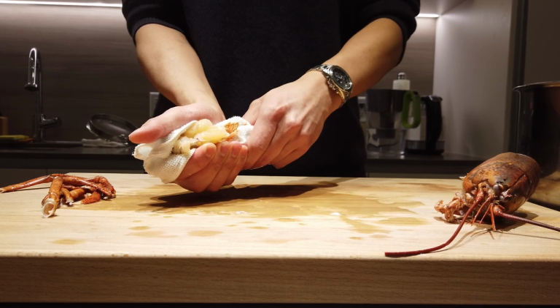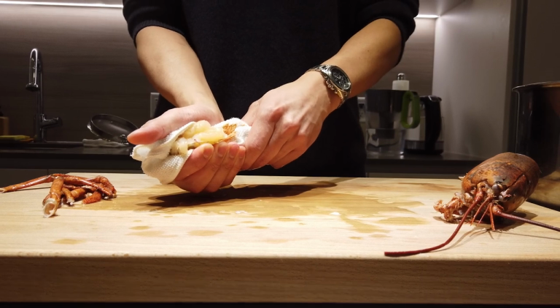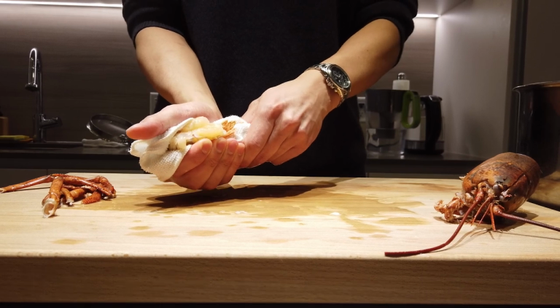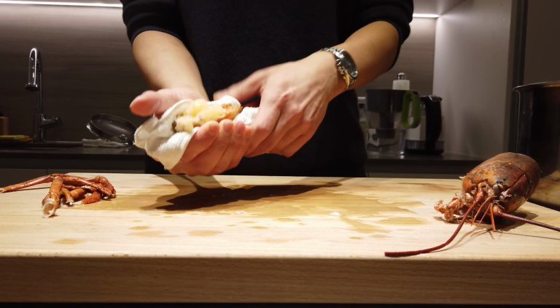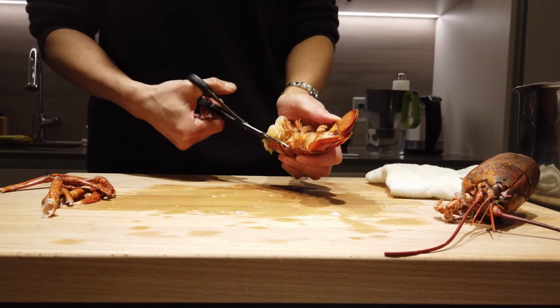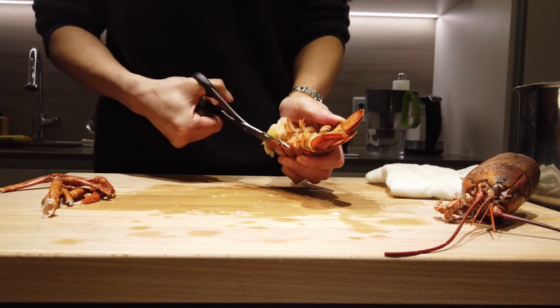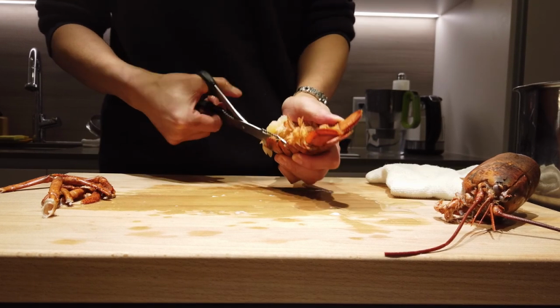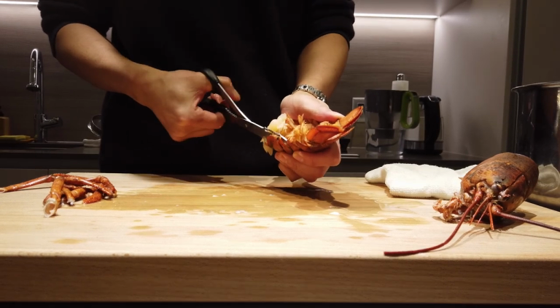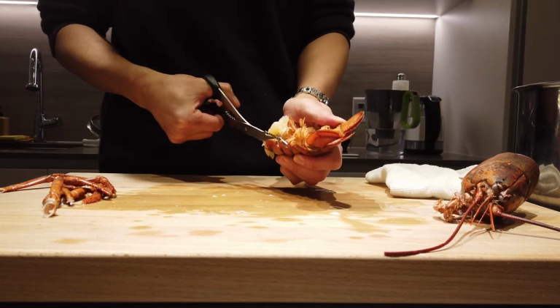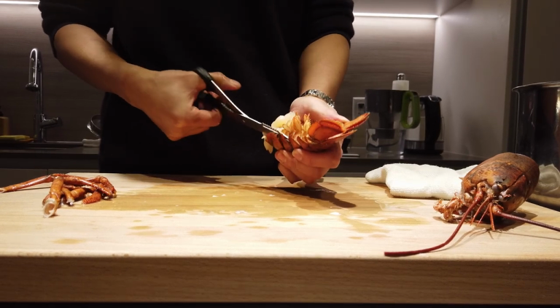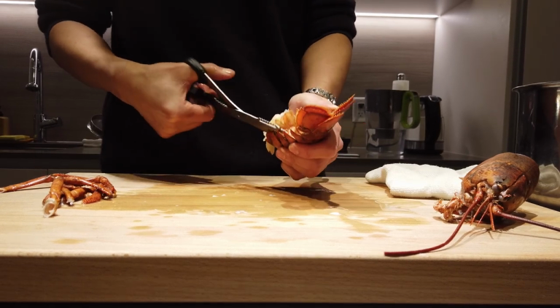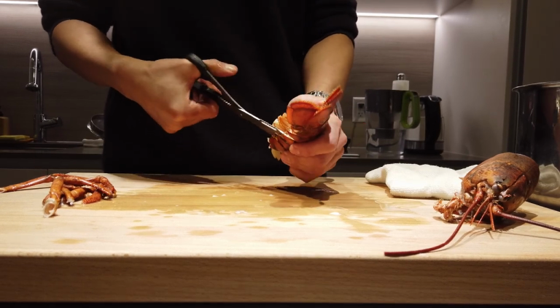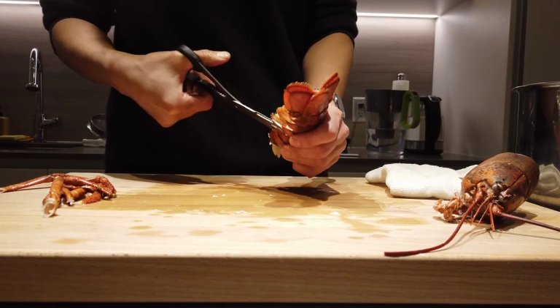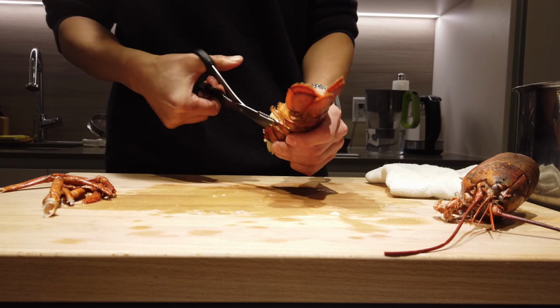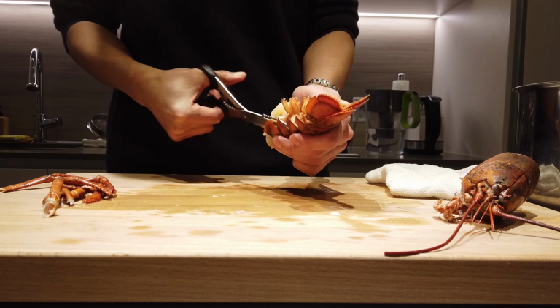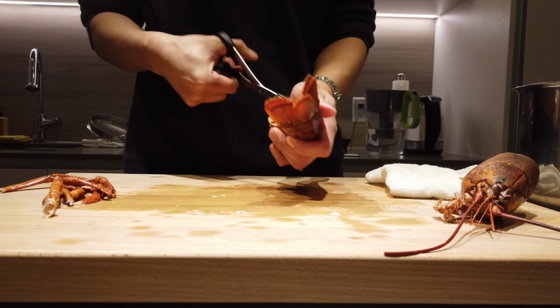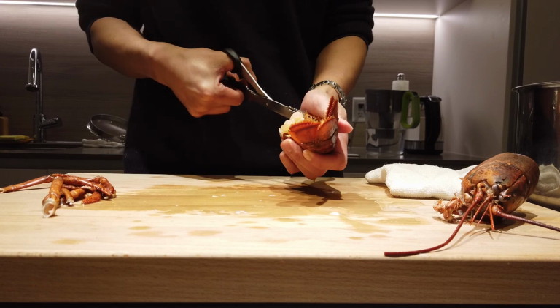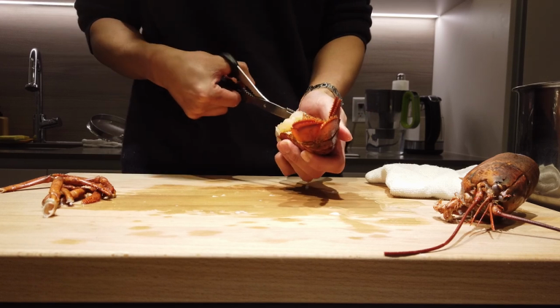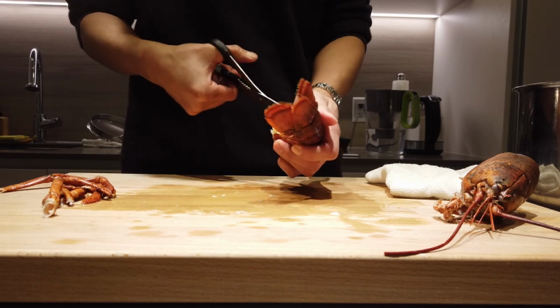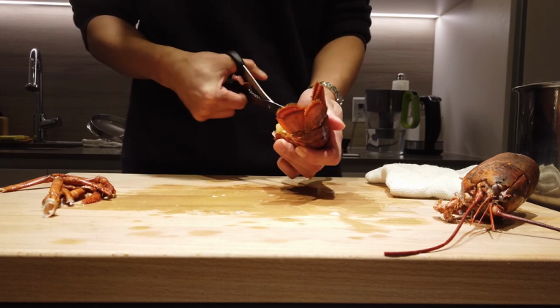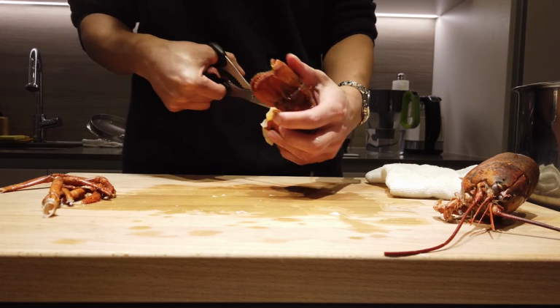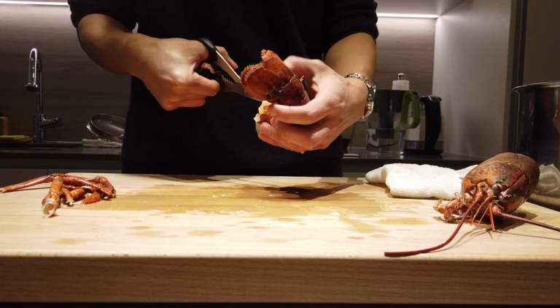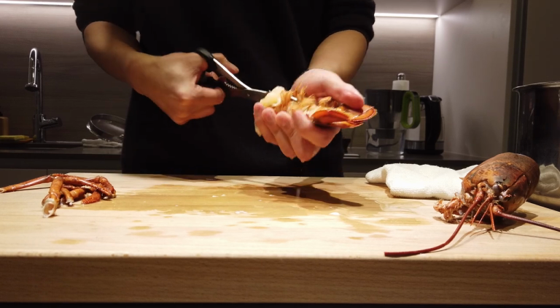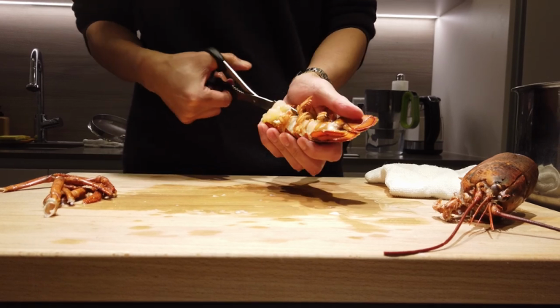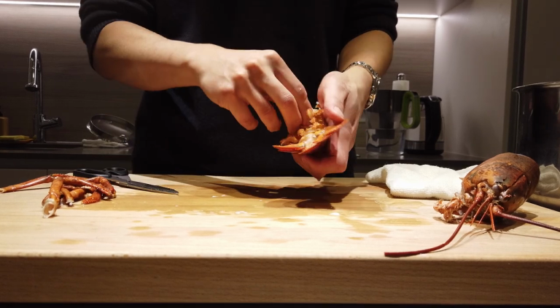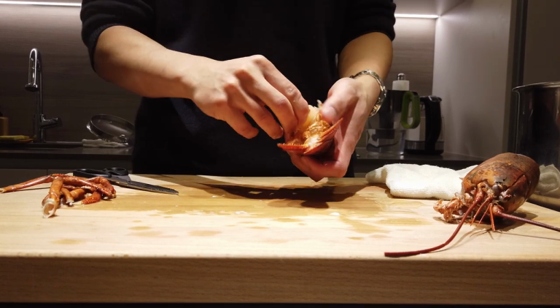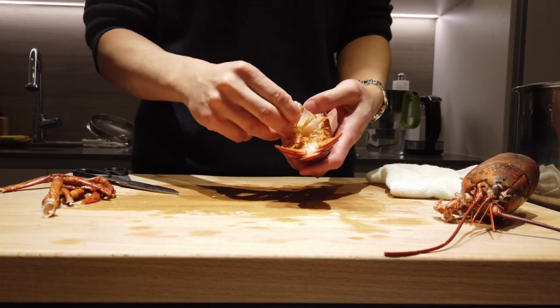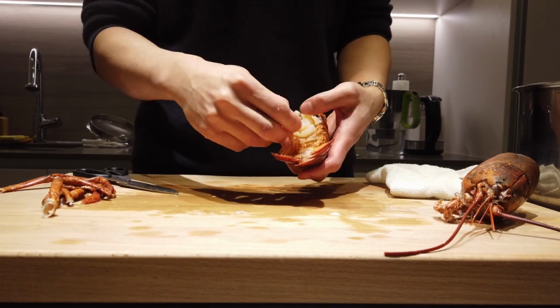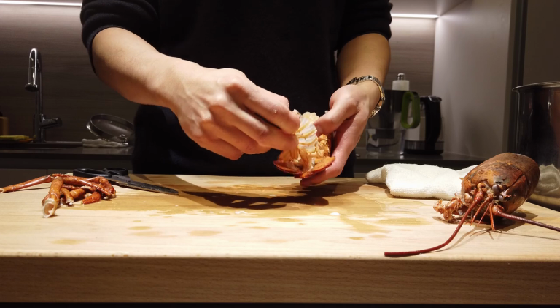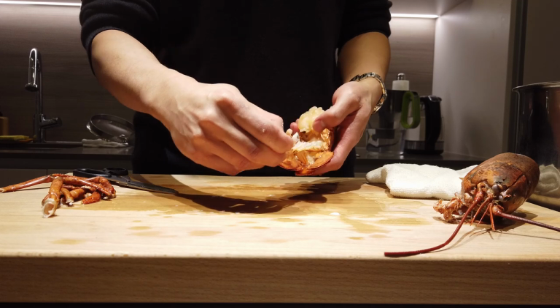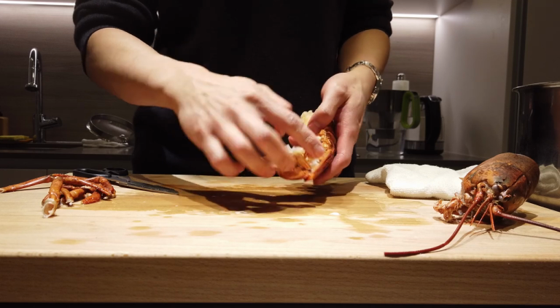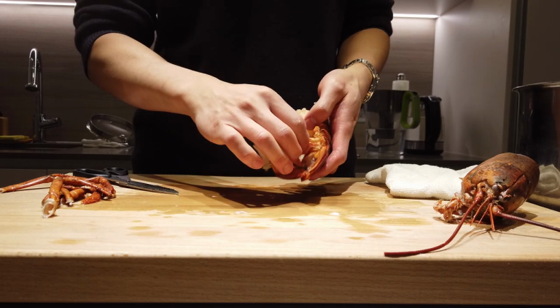Crack the tail. Get a pair of scissors and just trim along the outer rim of the belly. Peel back the belly shell.